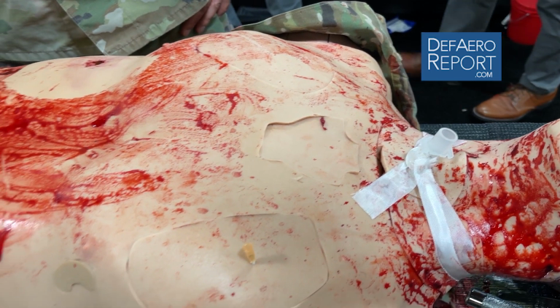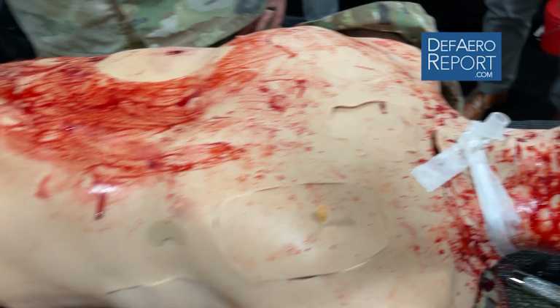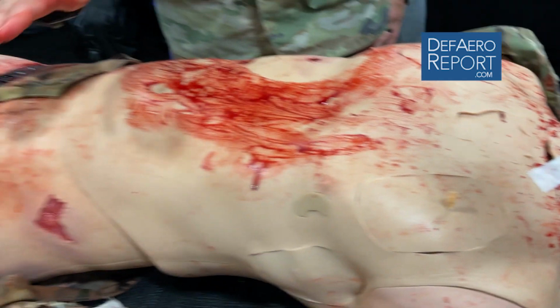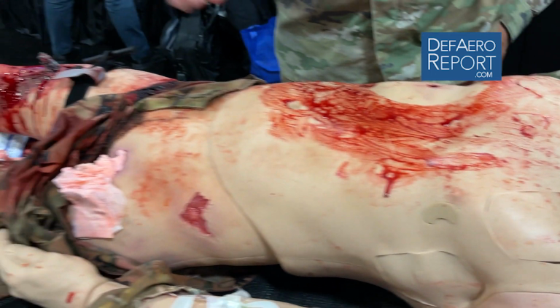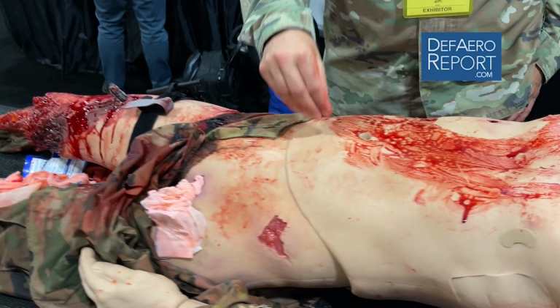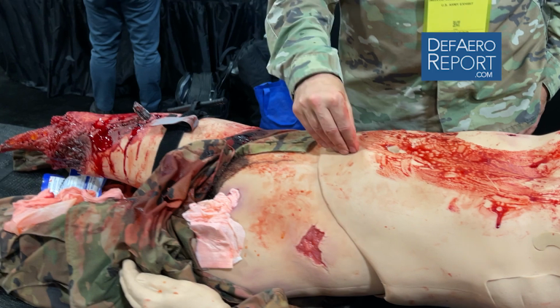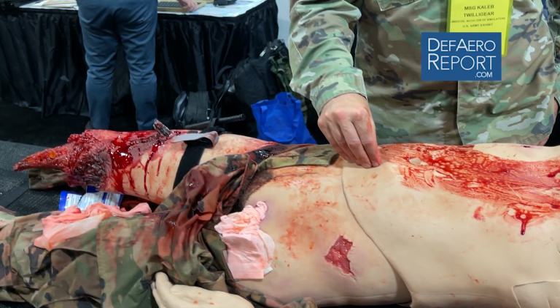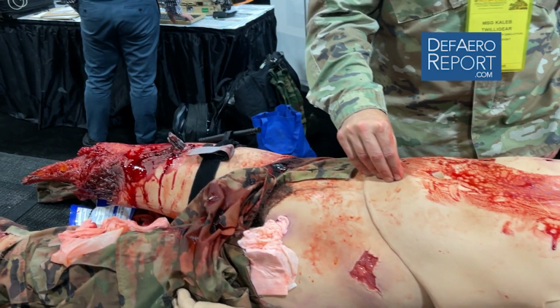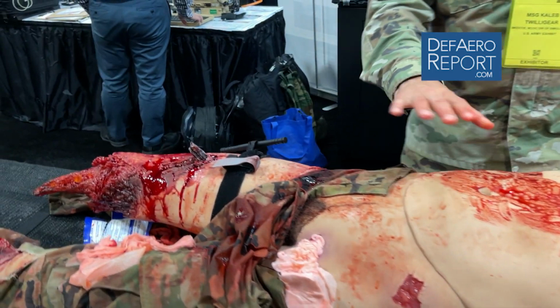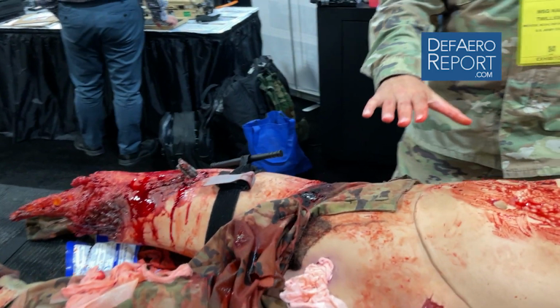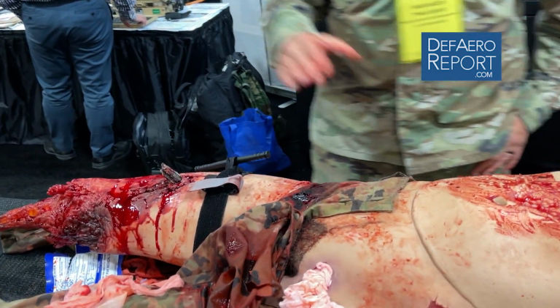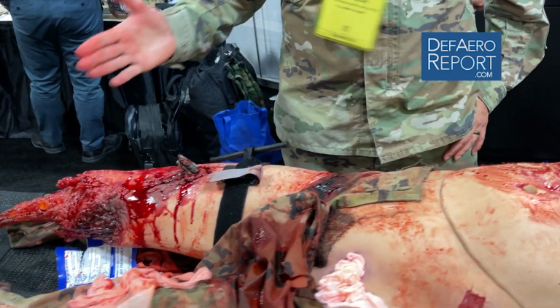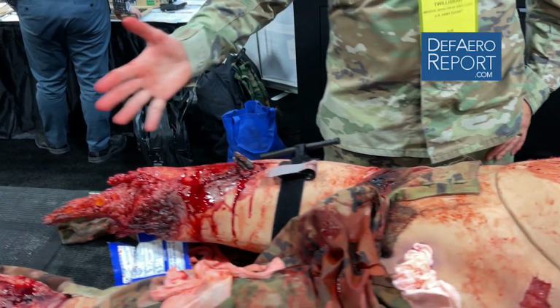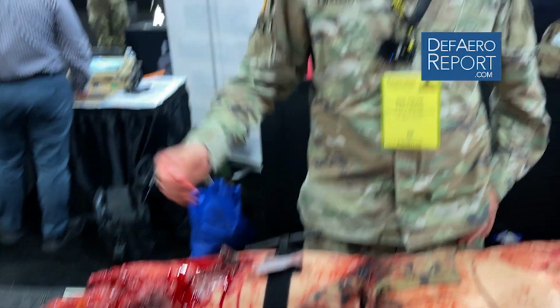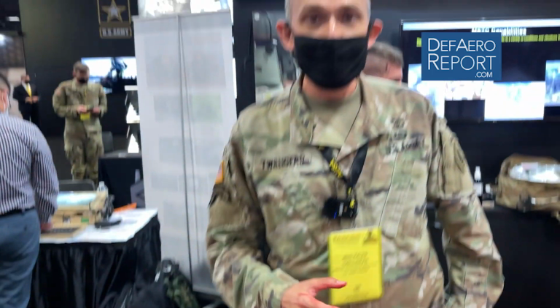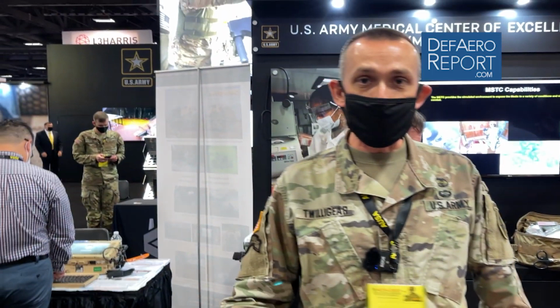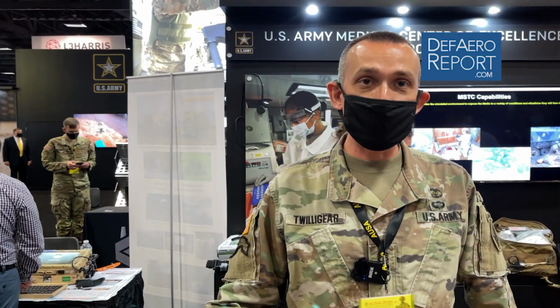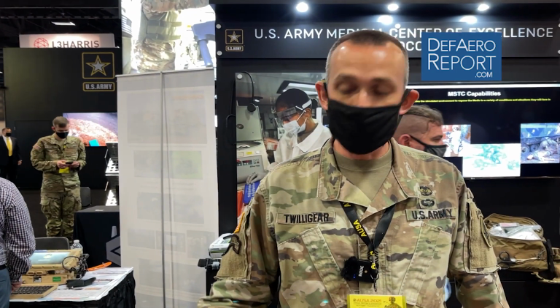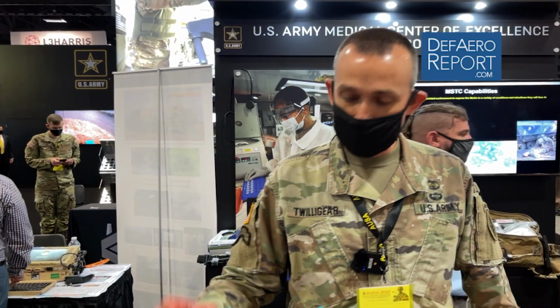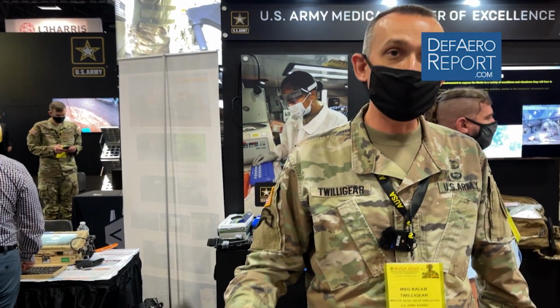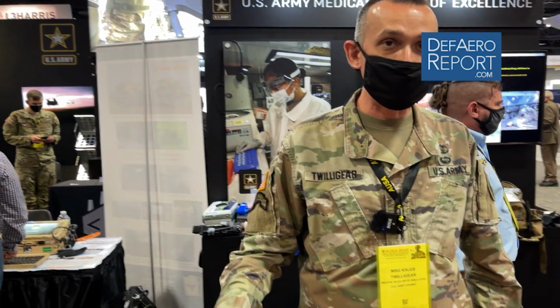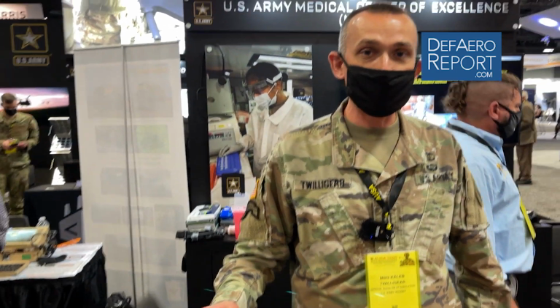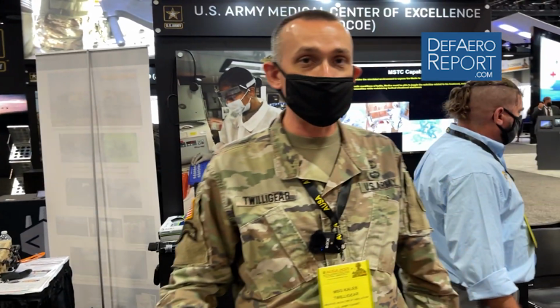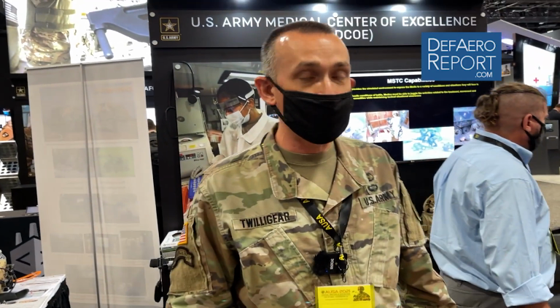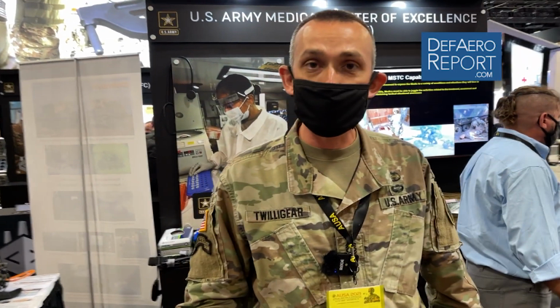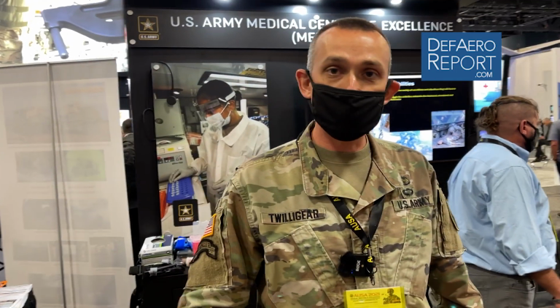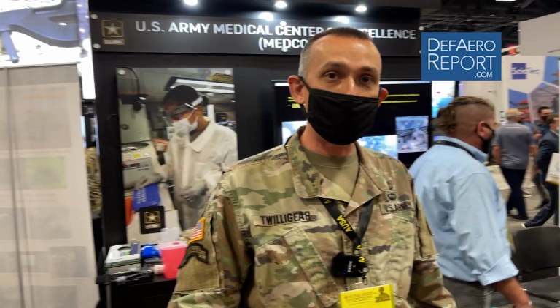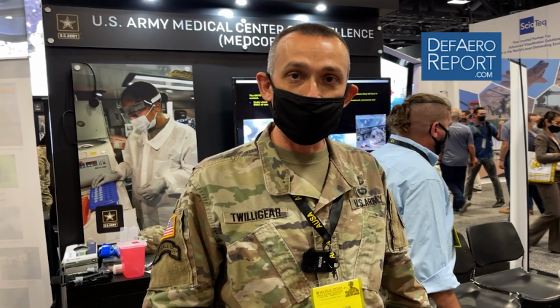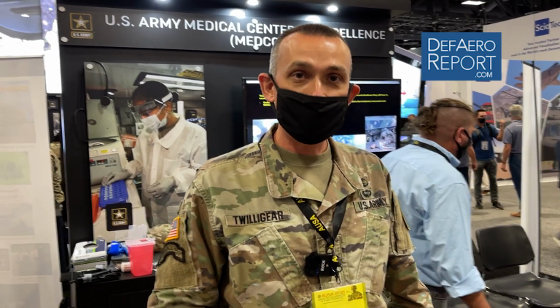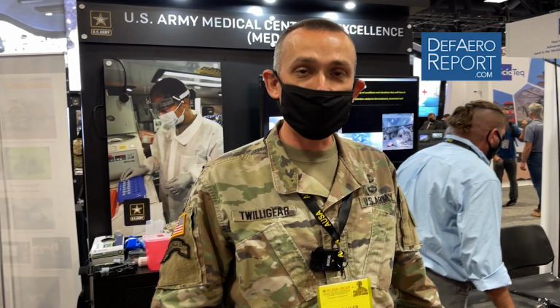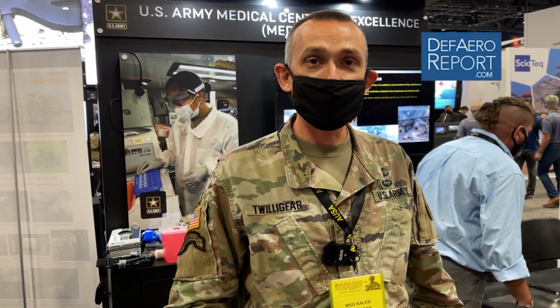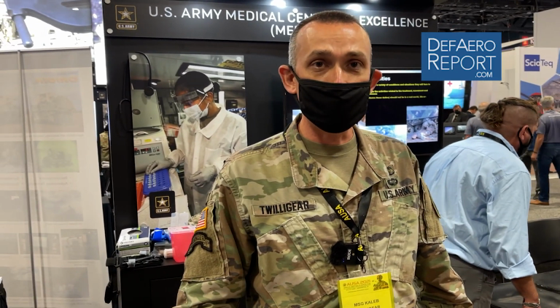Again, this is for medics to incorporate into unit collective training so that units as a whole are able to deal with all these injuries. As rough as this patient is, this patient is survivable, and if the right things are done at the right time, this patient will be back to duty leading PT in 18 months.